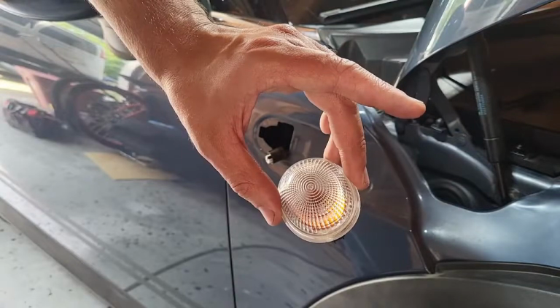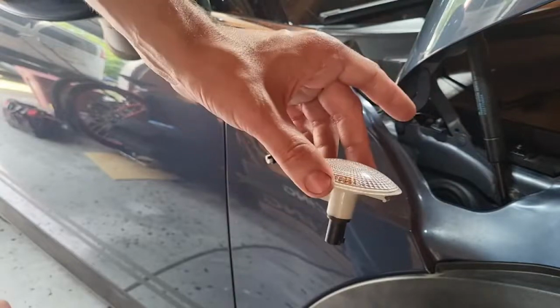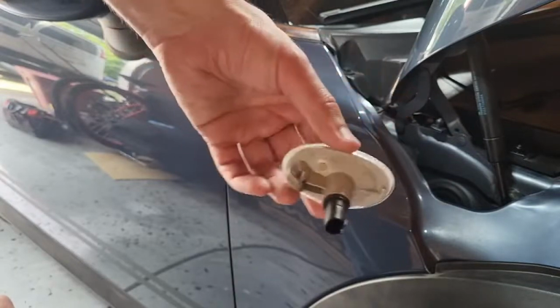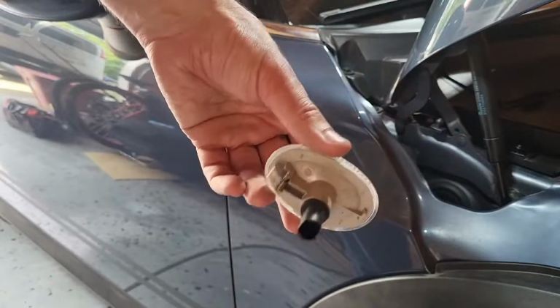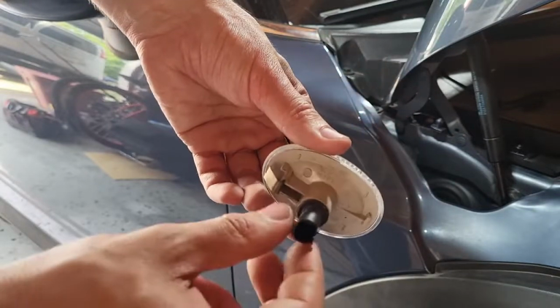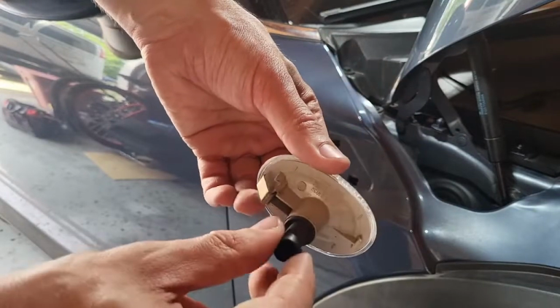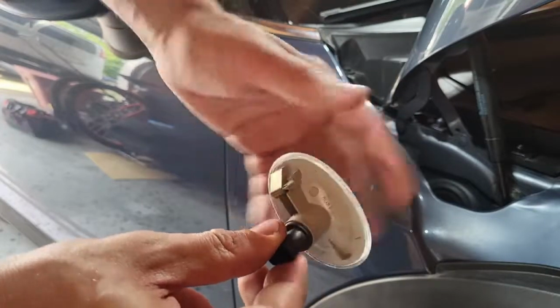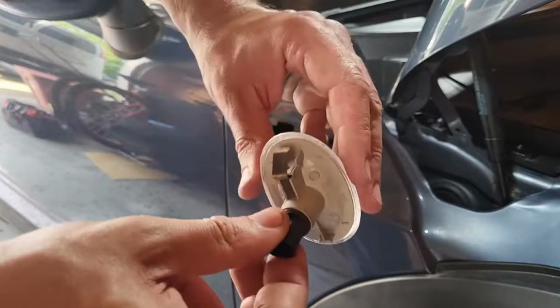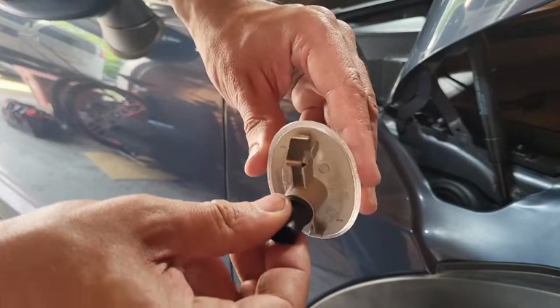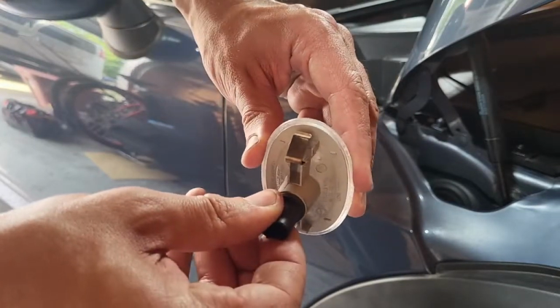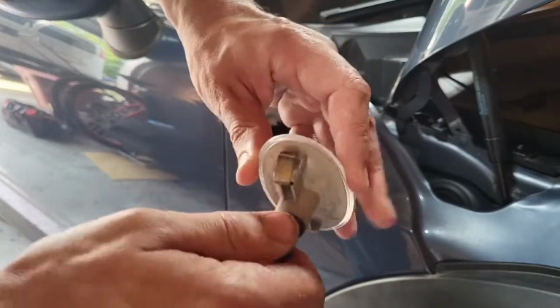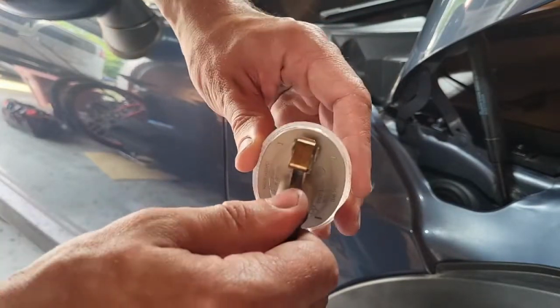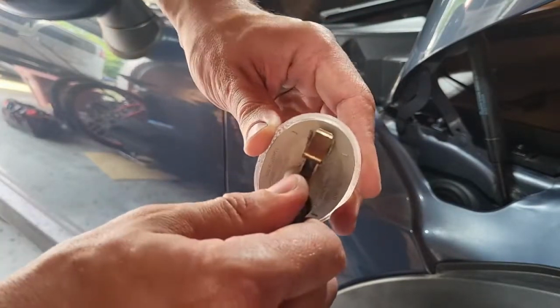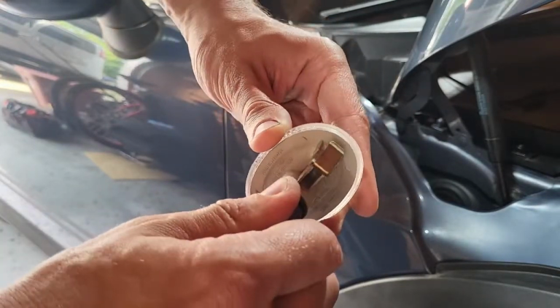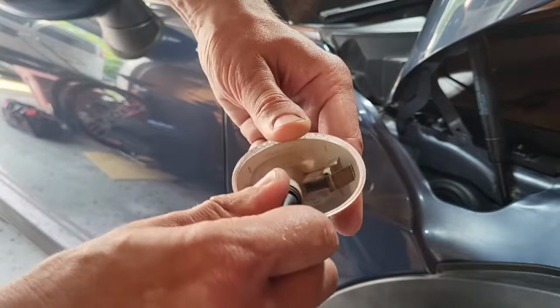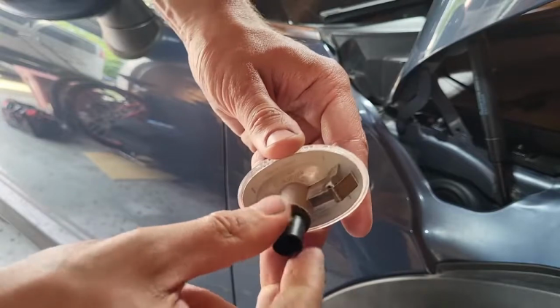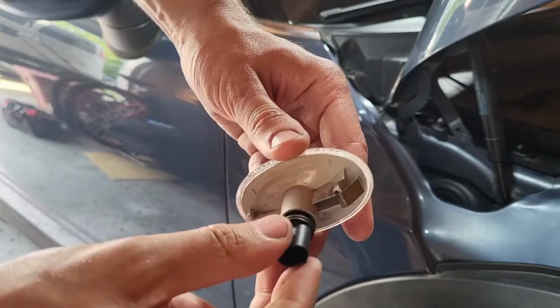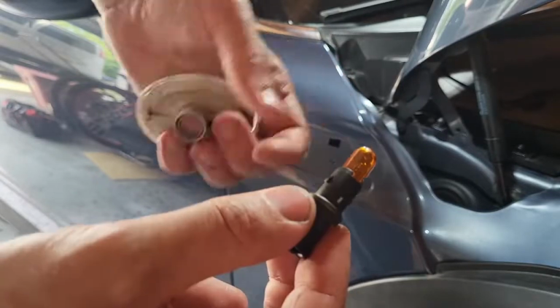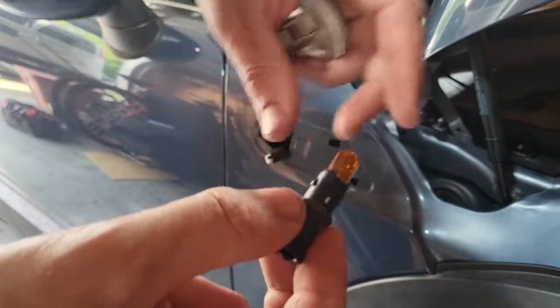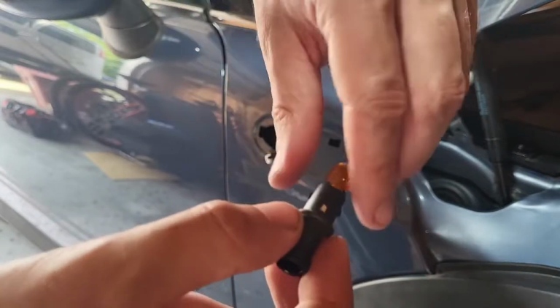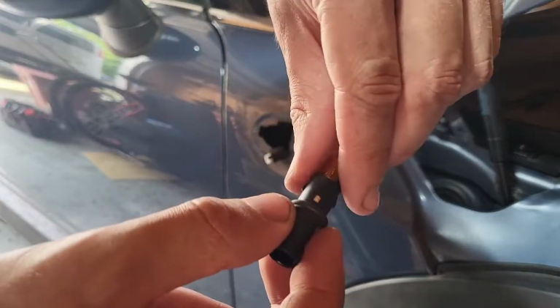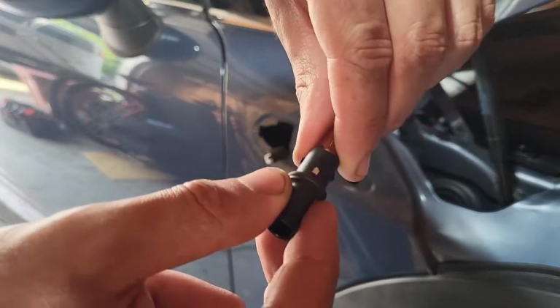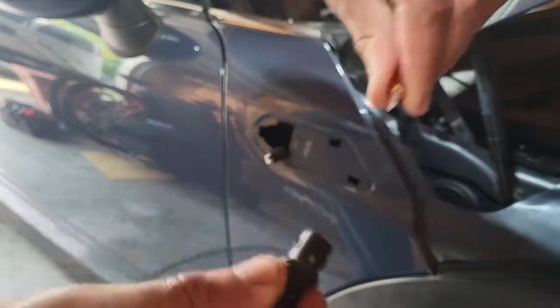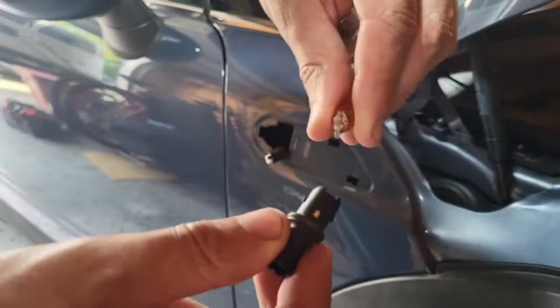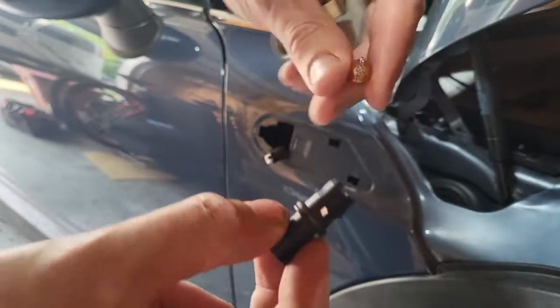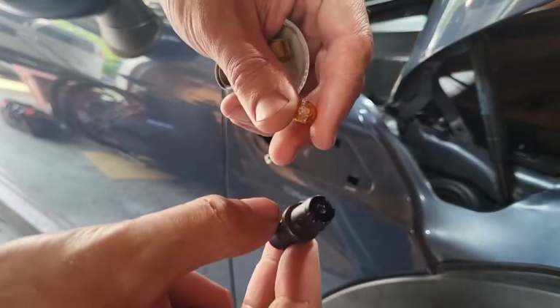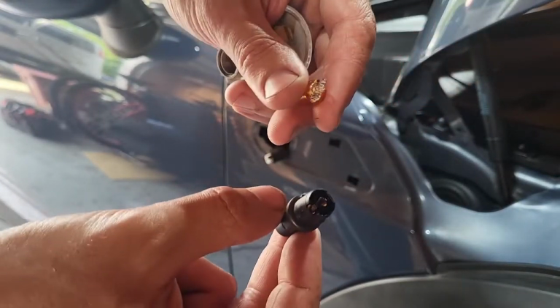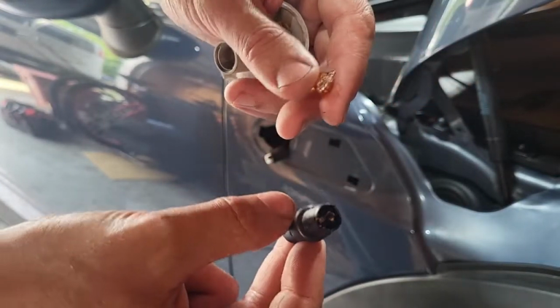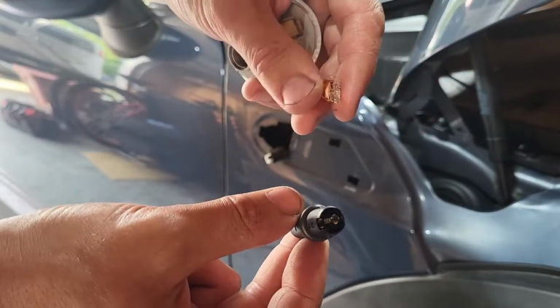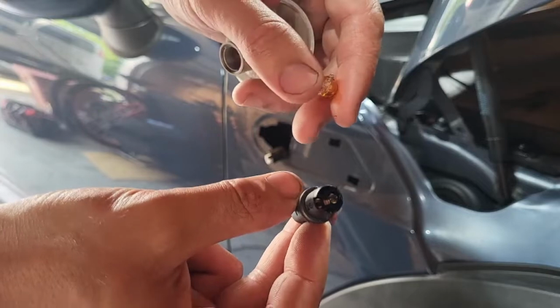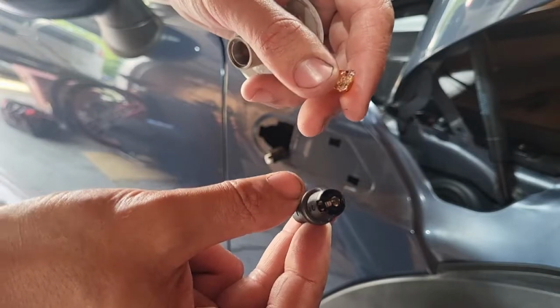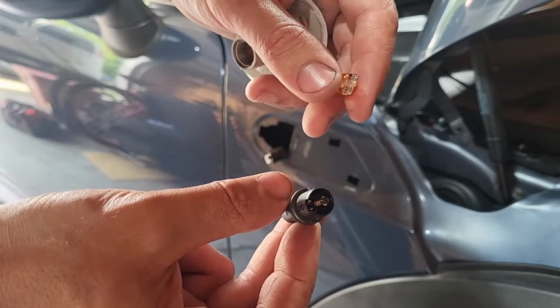Now on the old one, you're gonna have to twist this little plug out the back, and then pull the bulb all the way out as well. I'll show you why in just a second.